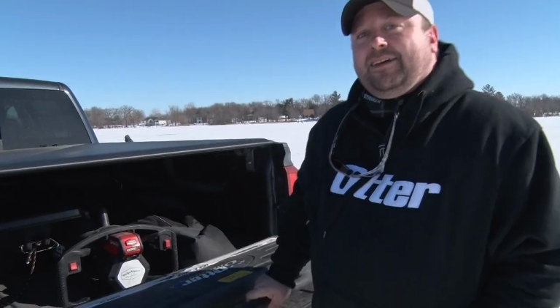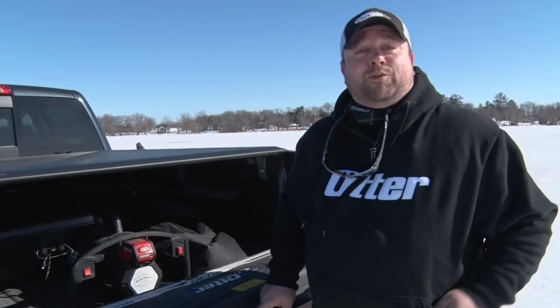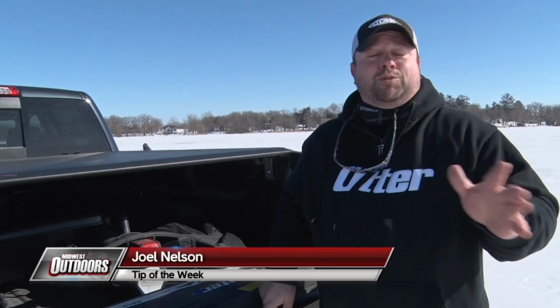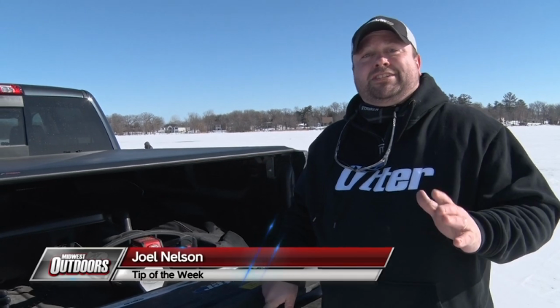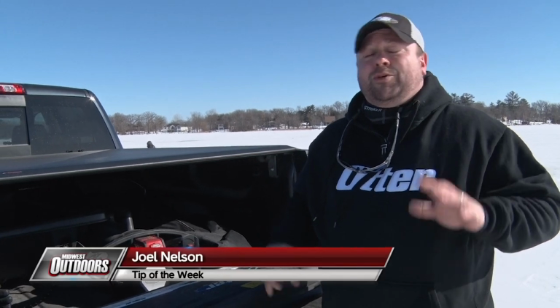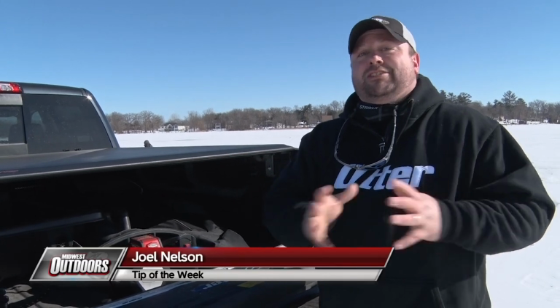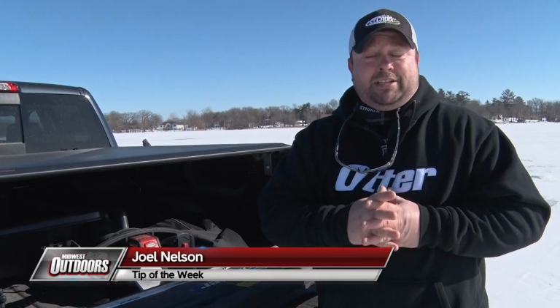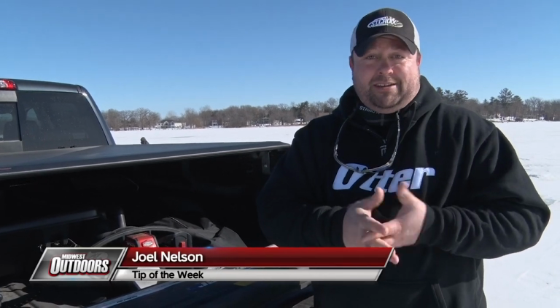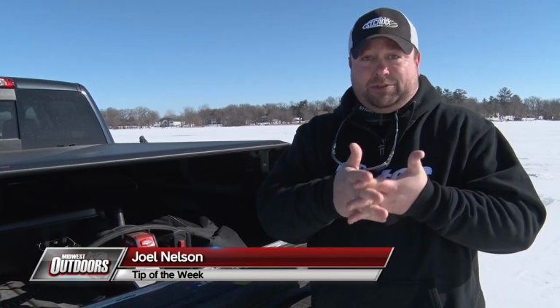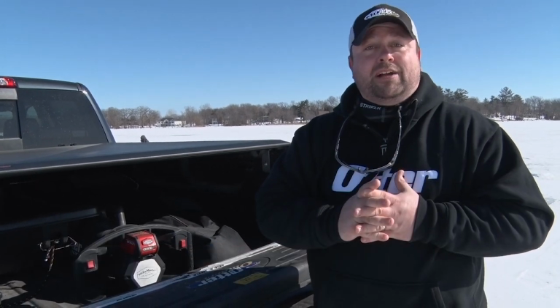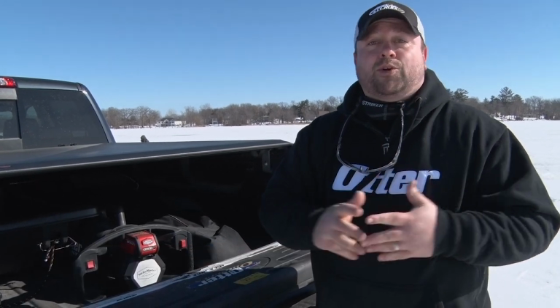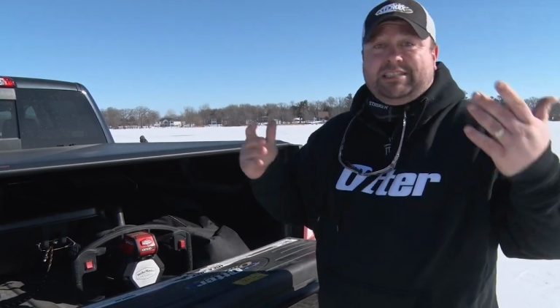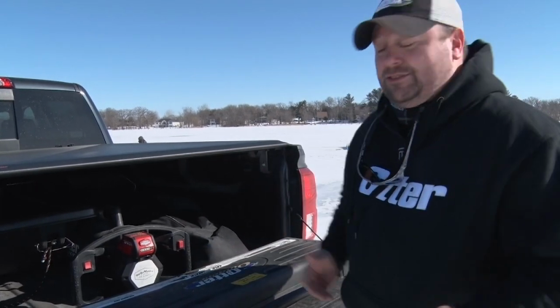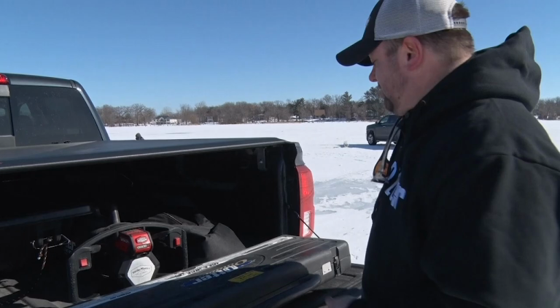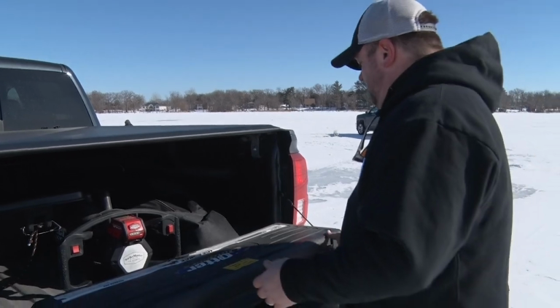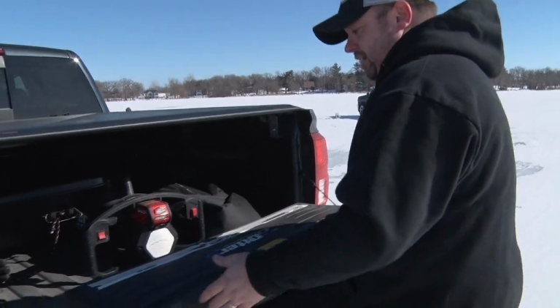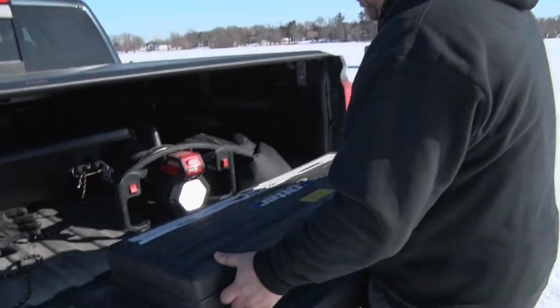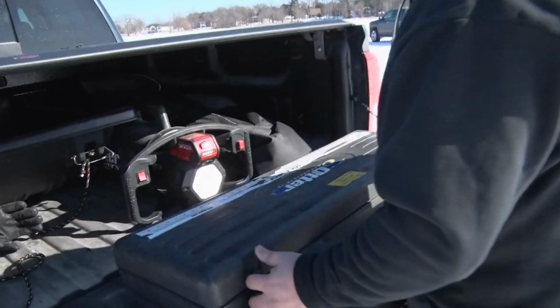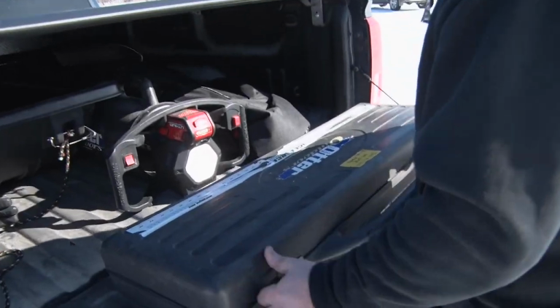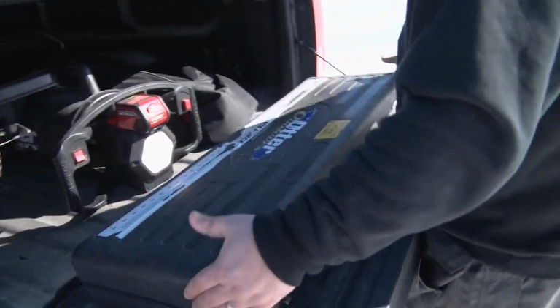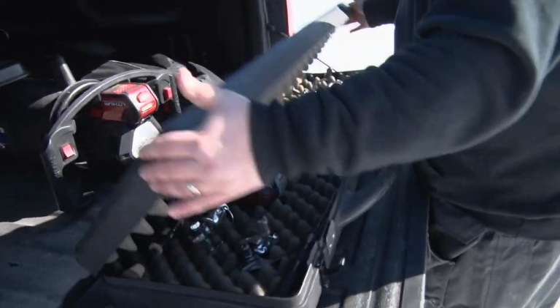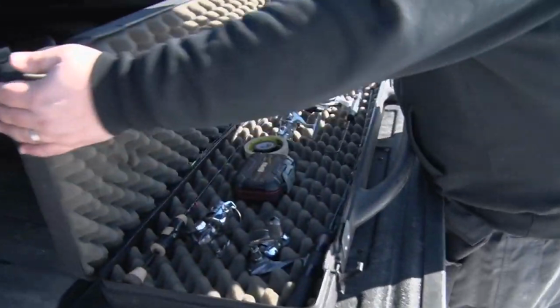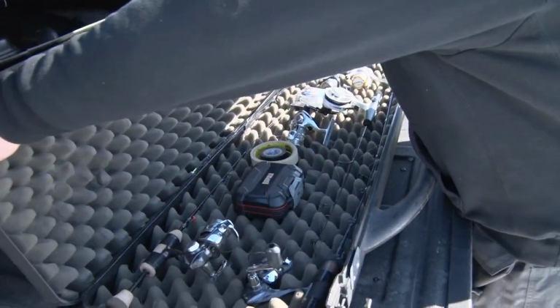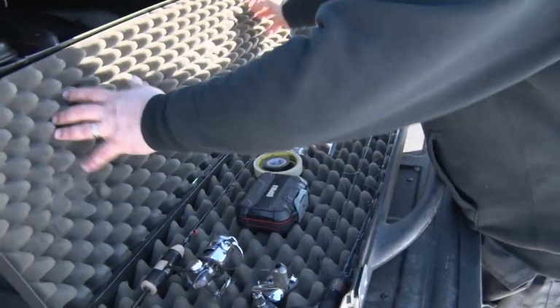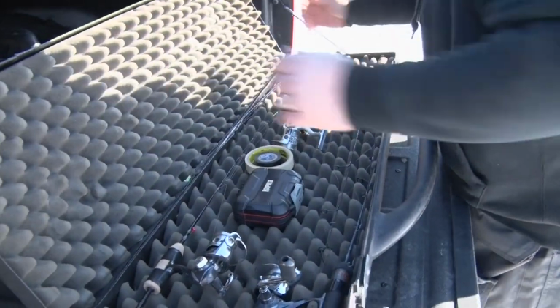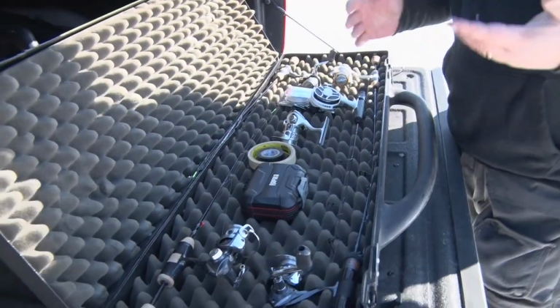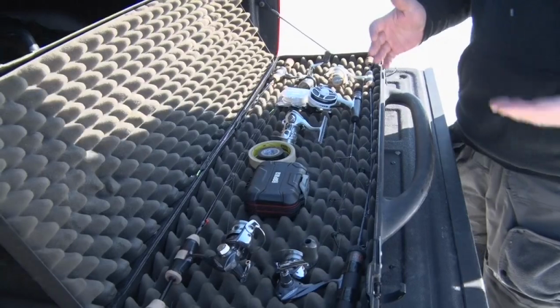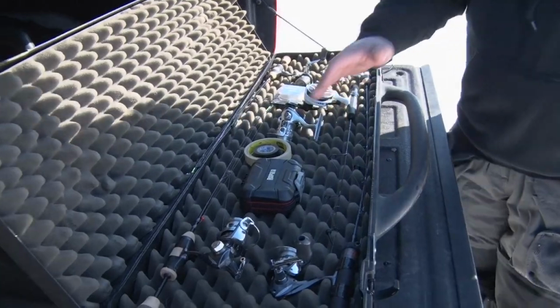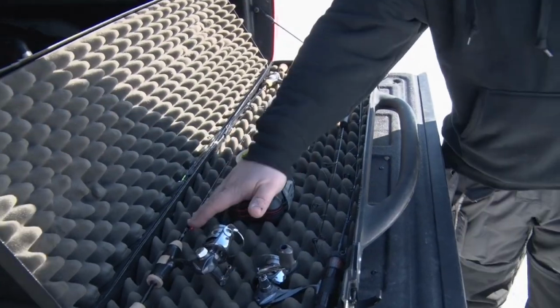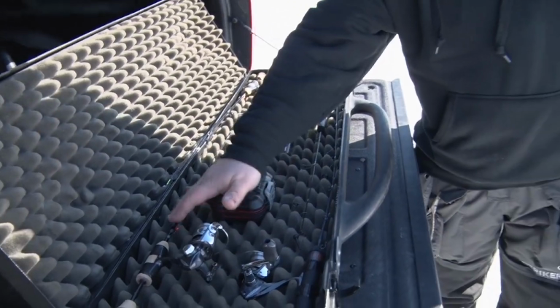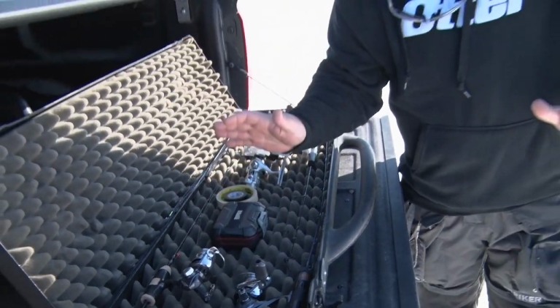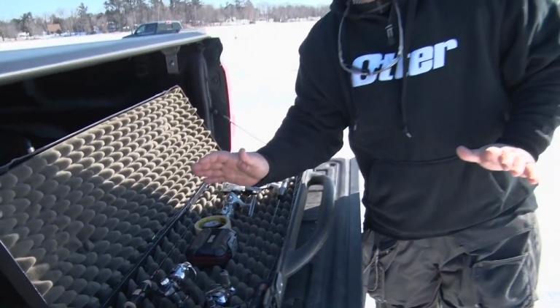Hey everyone, Joel Nelson here. I want to talk to you today about some rod storage and tackle storage. This Otter Sportsman's Case is a lifesaver in a day and age where our fishing rods don't cost 20 bucks anymore.